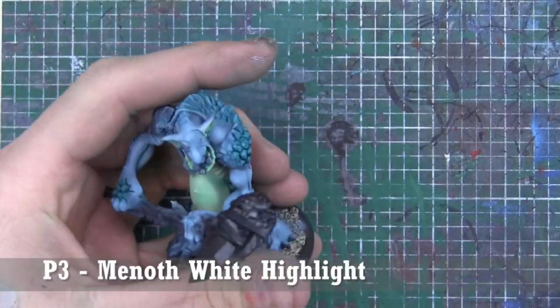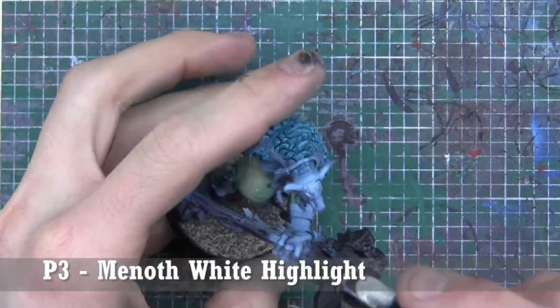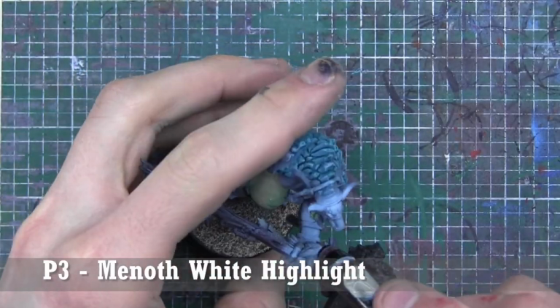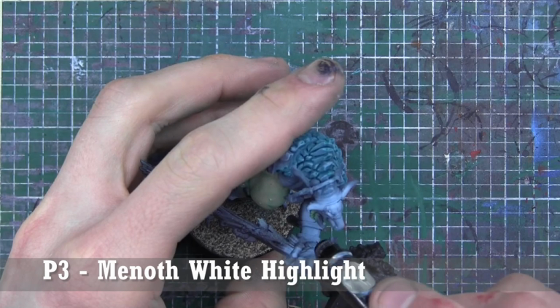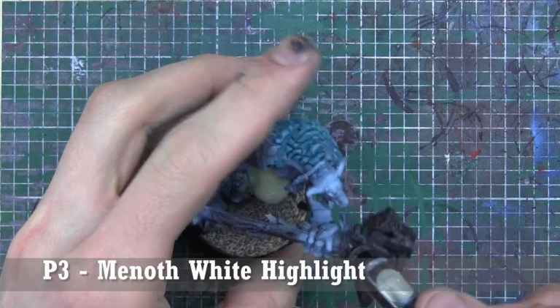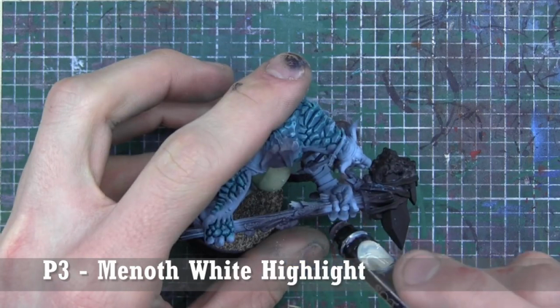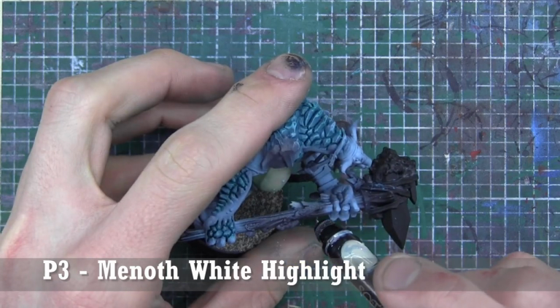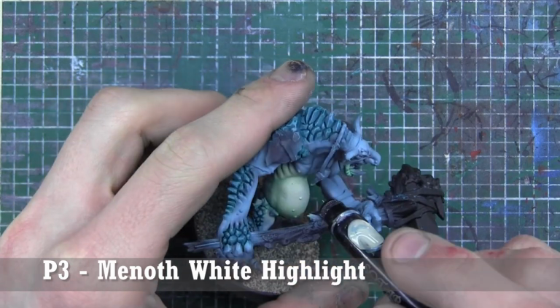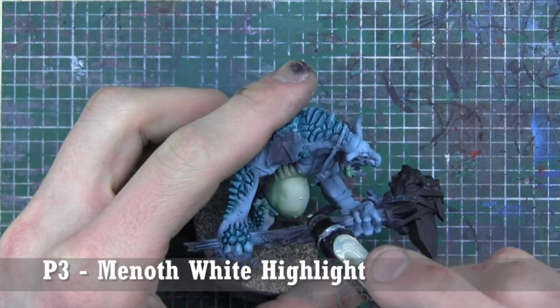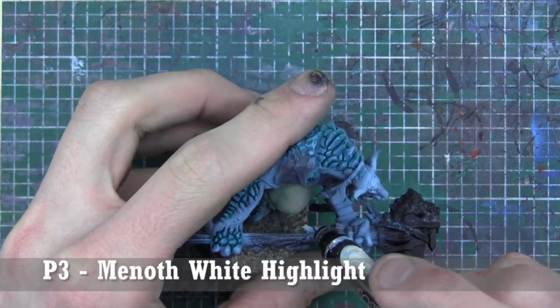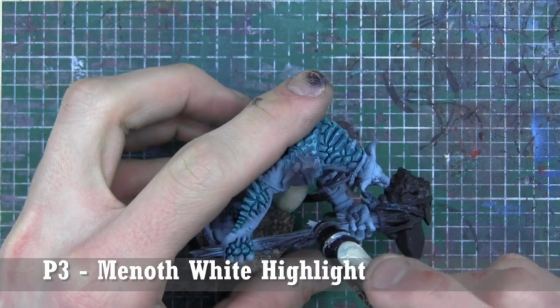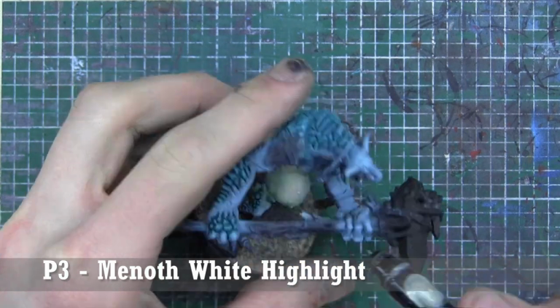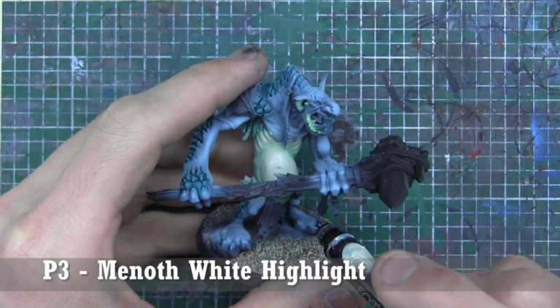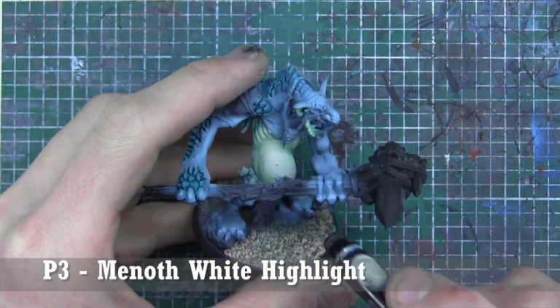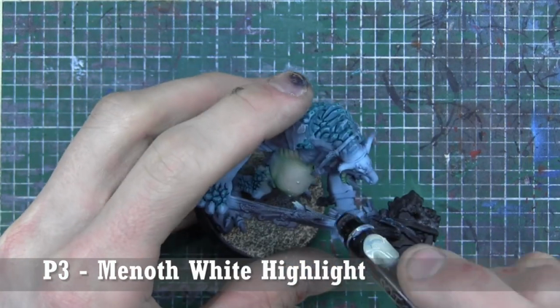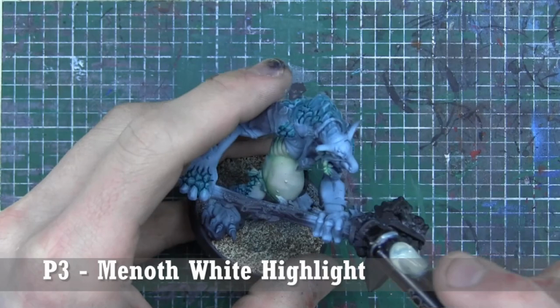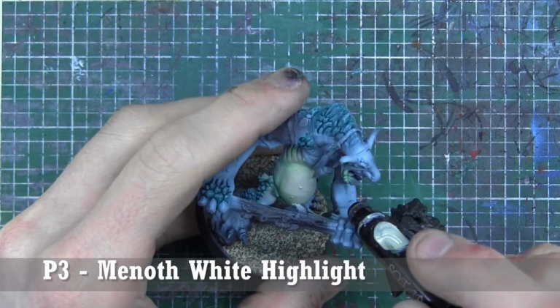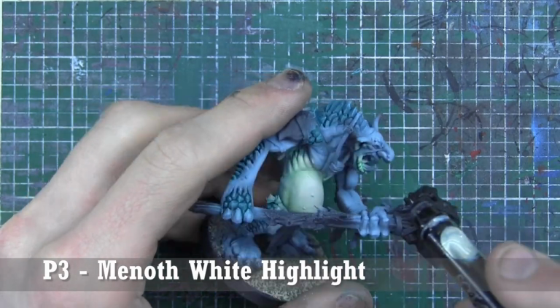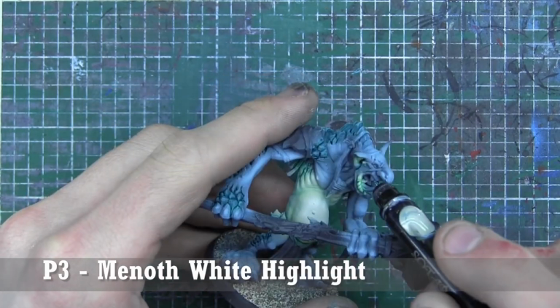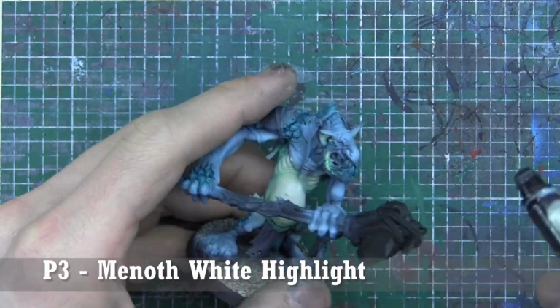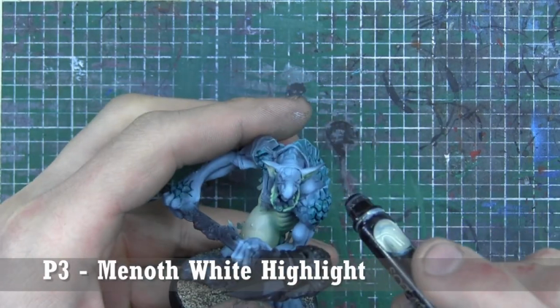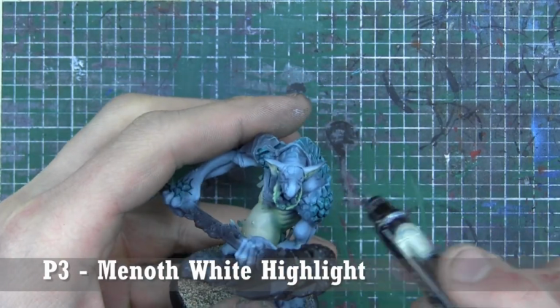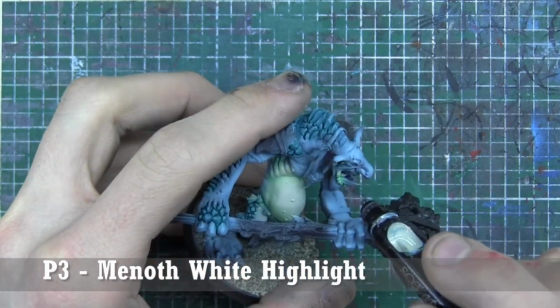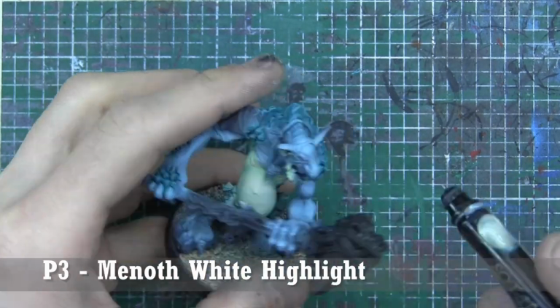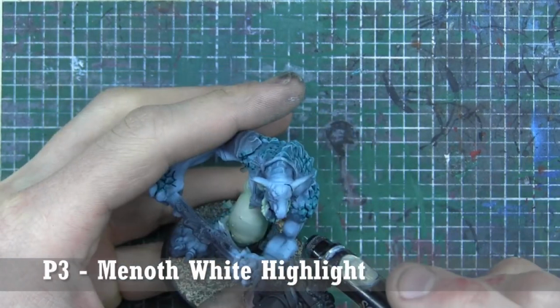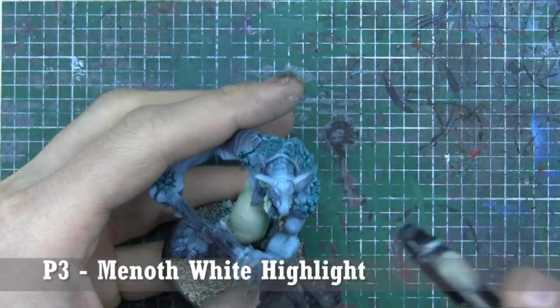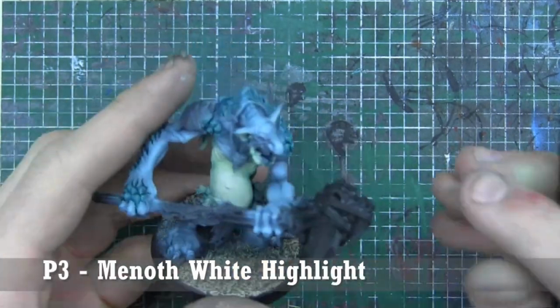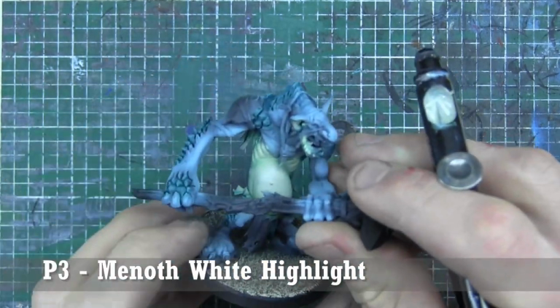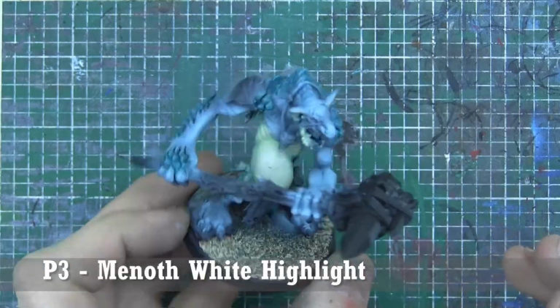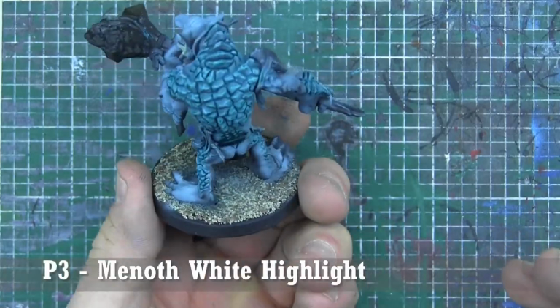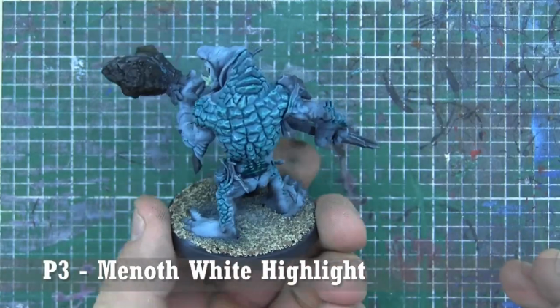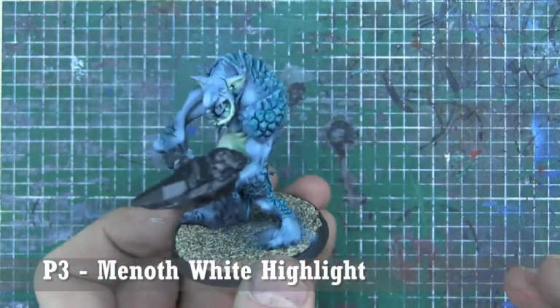Giving that ink some time to dry, we're going to highlight all those beige areas with Menoth White Highlight, which is a very, very cool color. I used to paint a lot with P3 and I highly suggest it if it's not part of your collection.